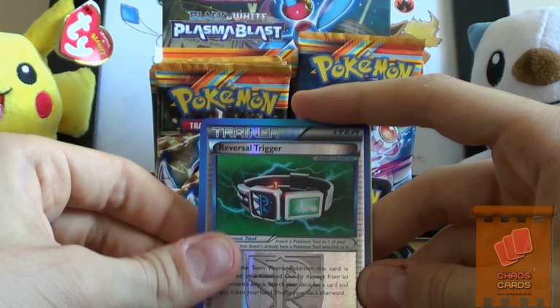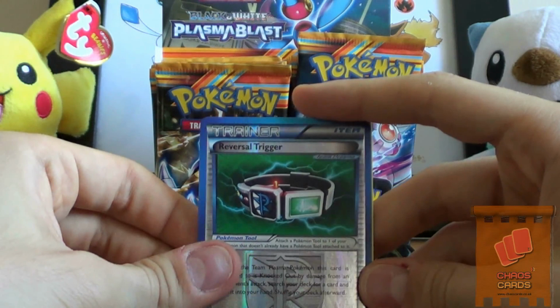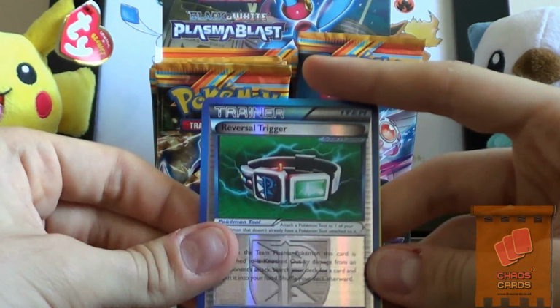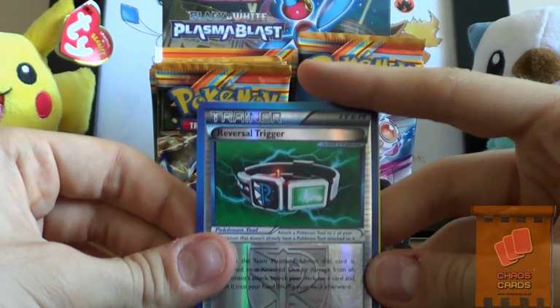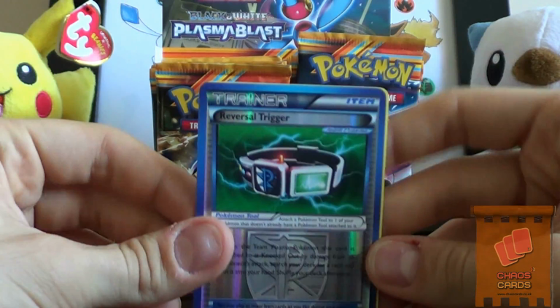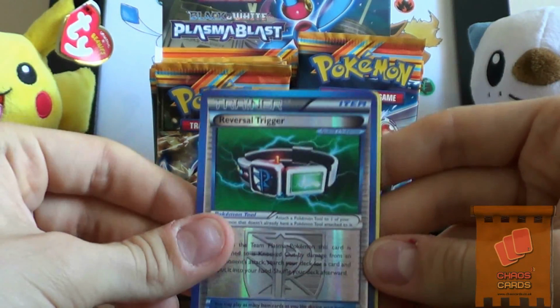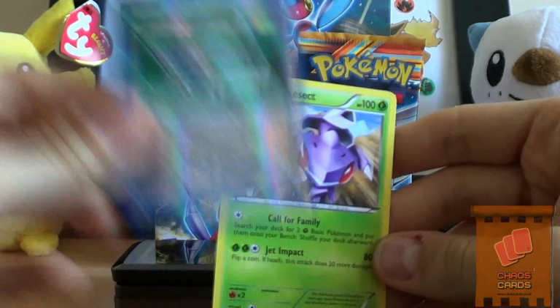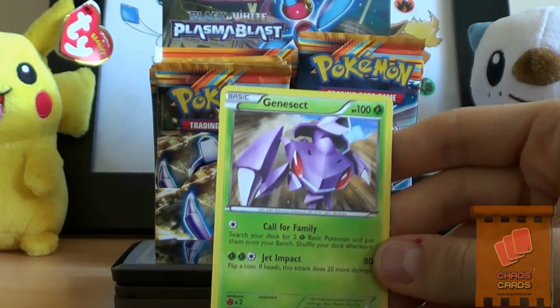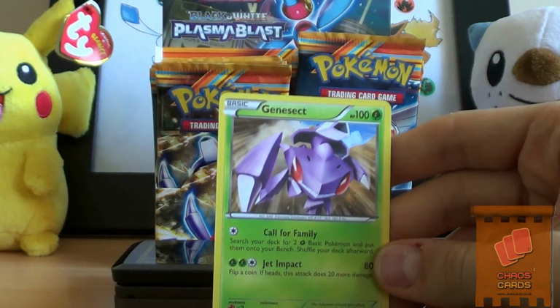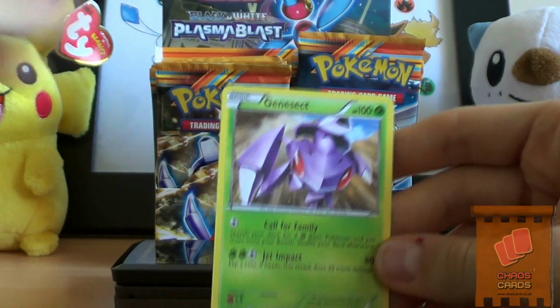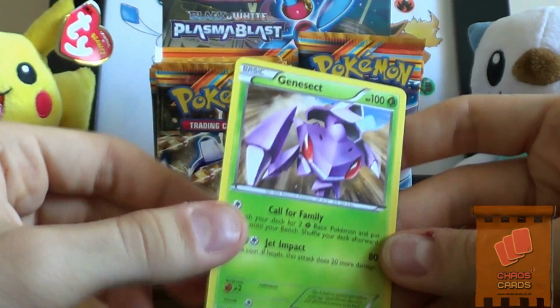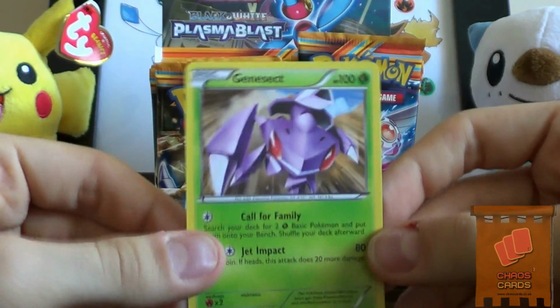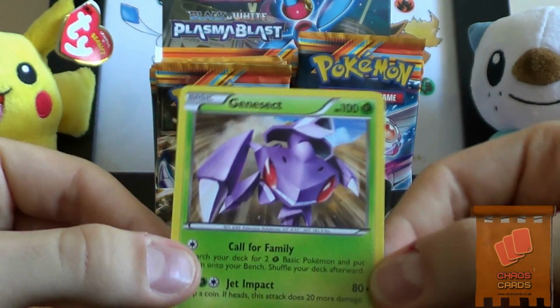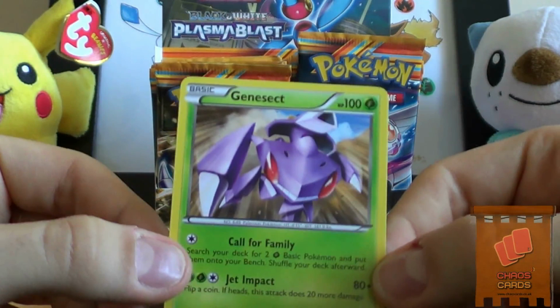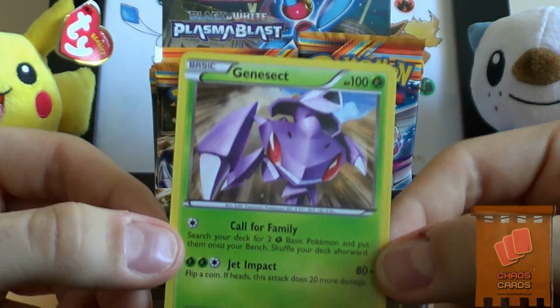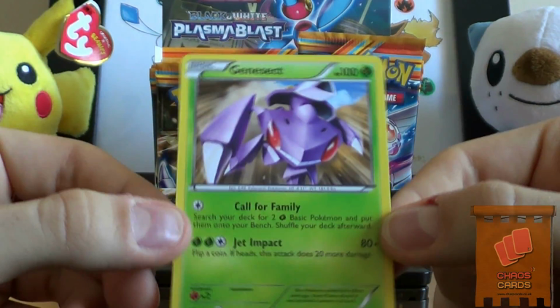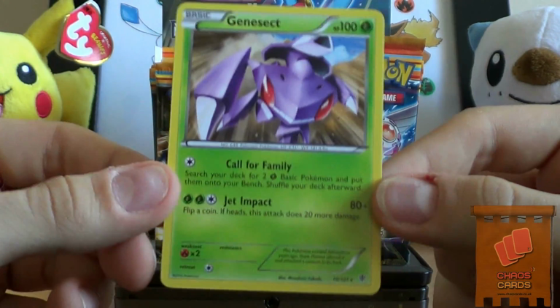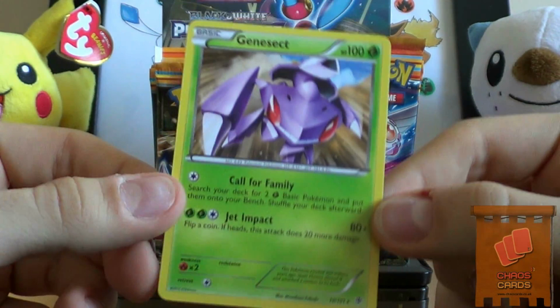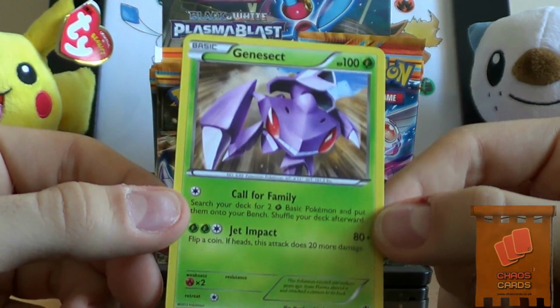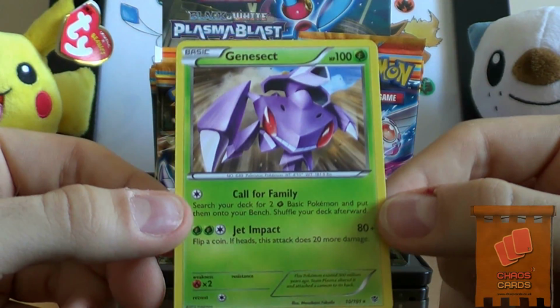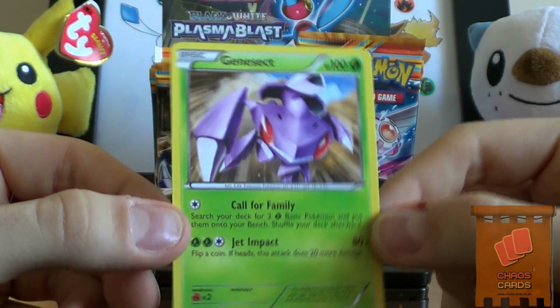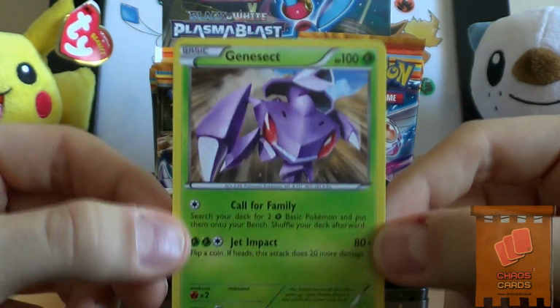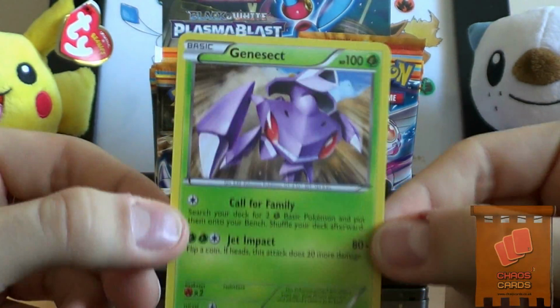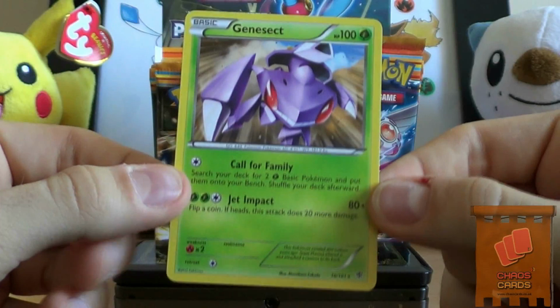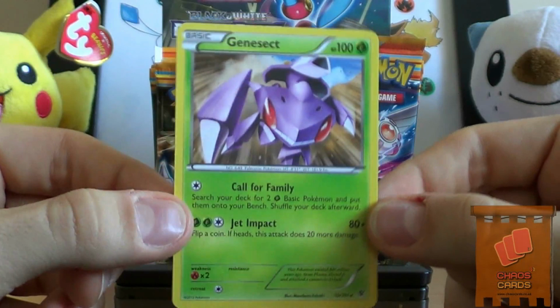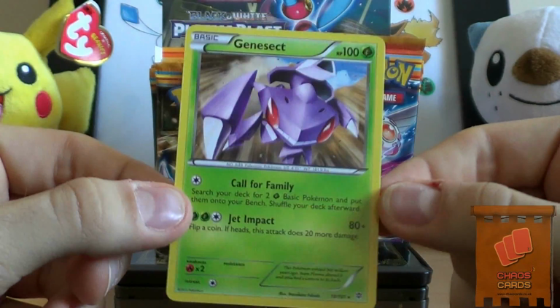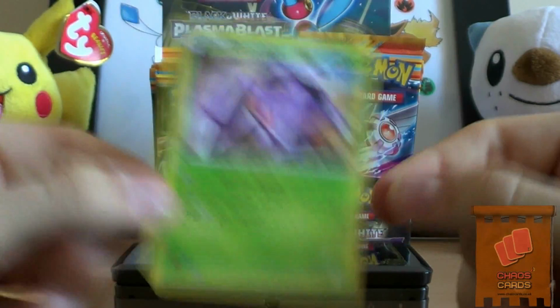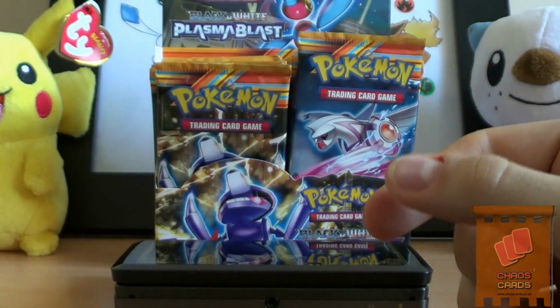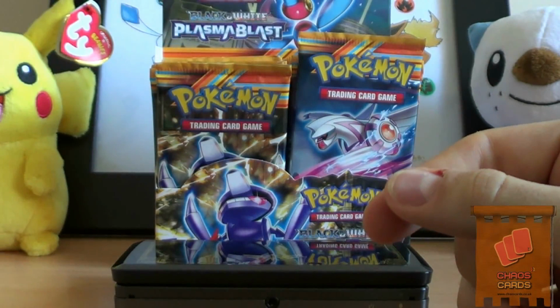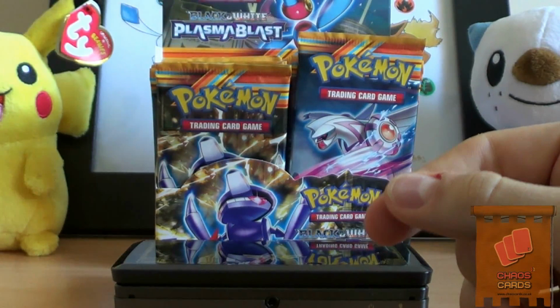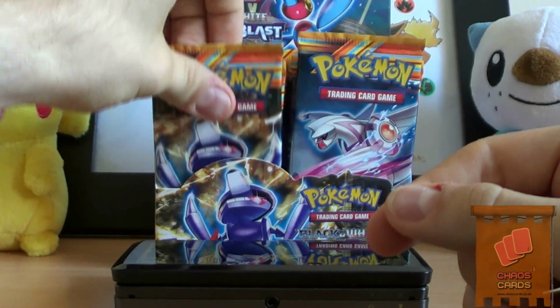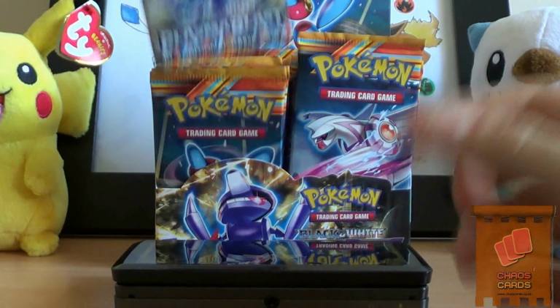Oh sweet, a Reversal Trigger in Reverse. Nice. Oh, that's nice - a Genesect. Wow, that's only a rare, but it looks really nice for a rare. 80 damage - that's good.